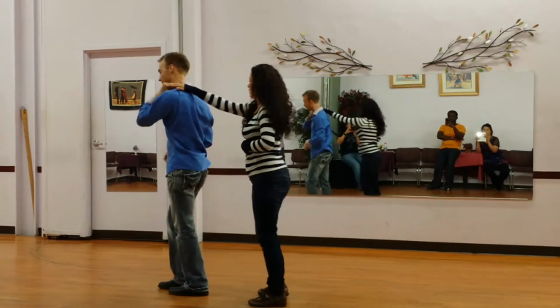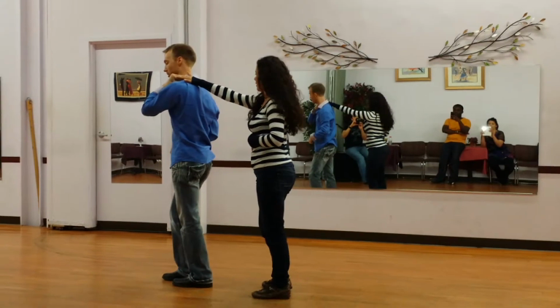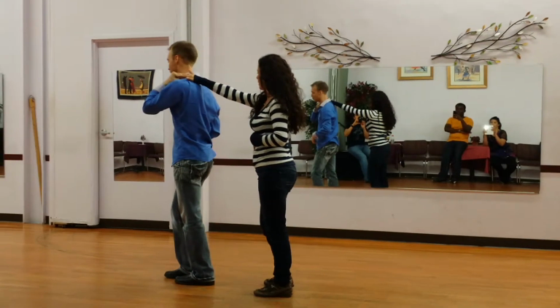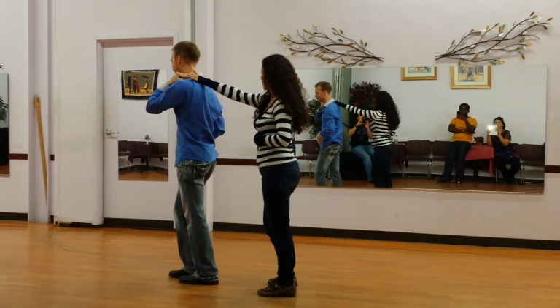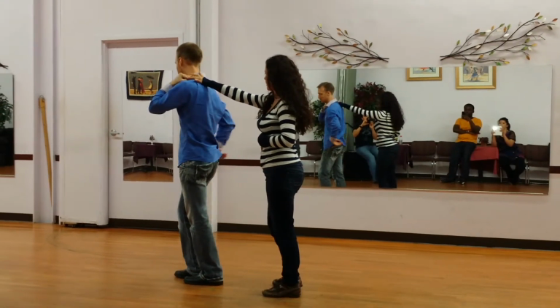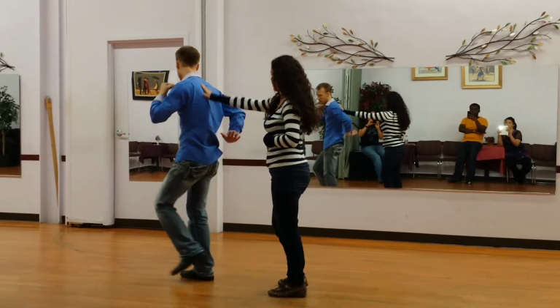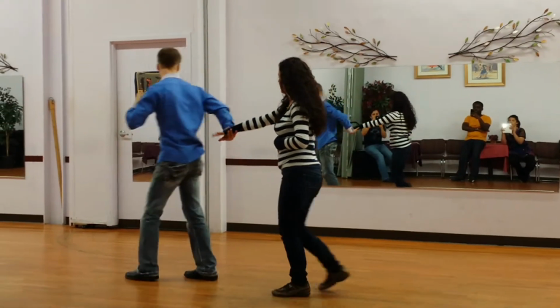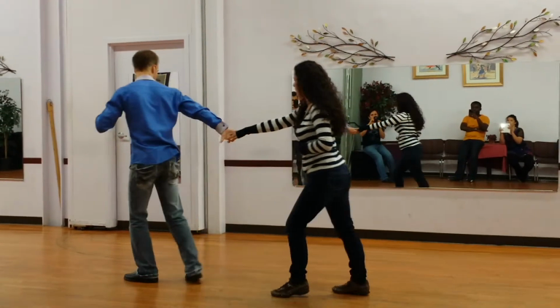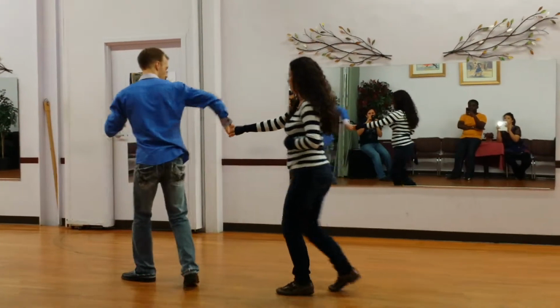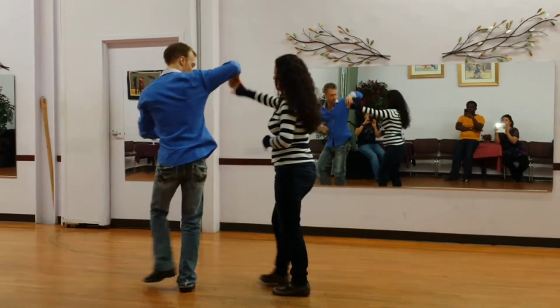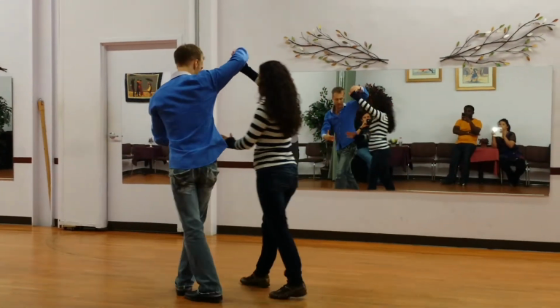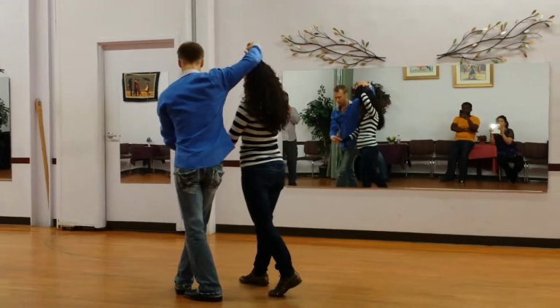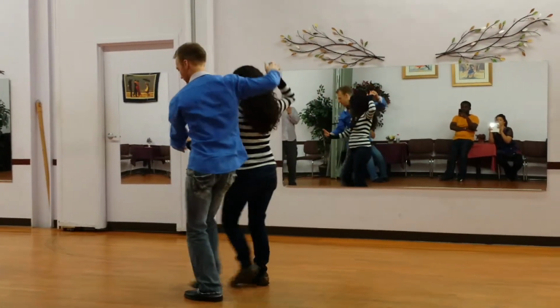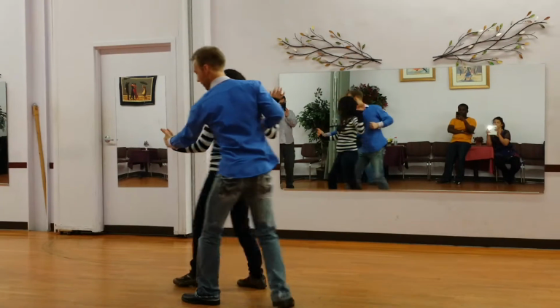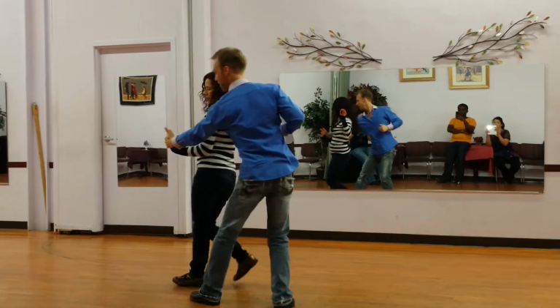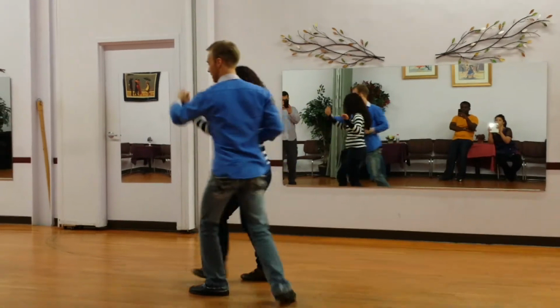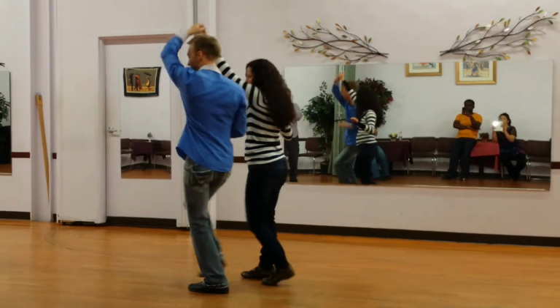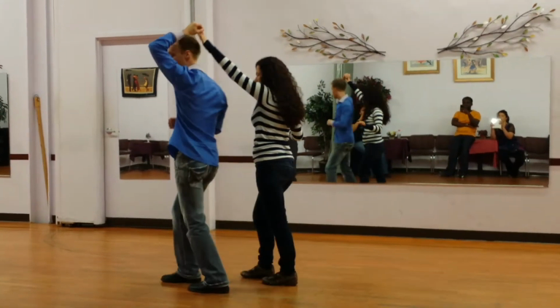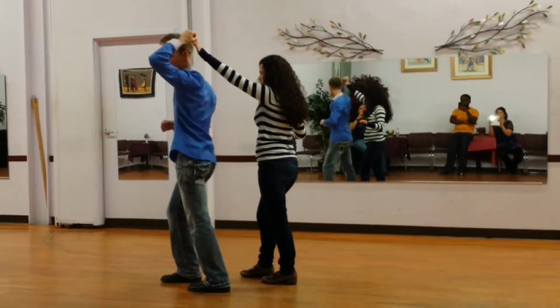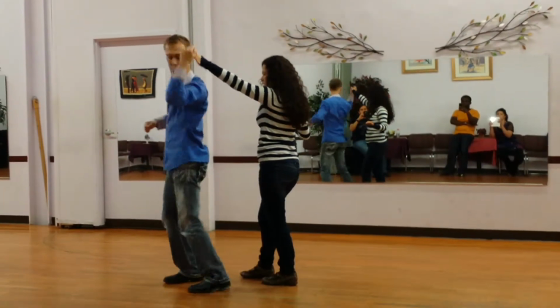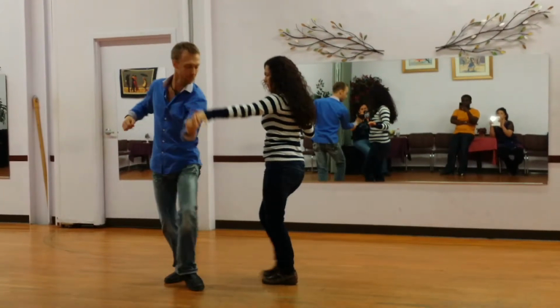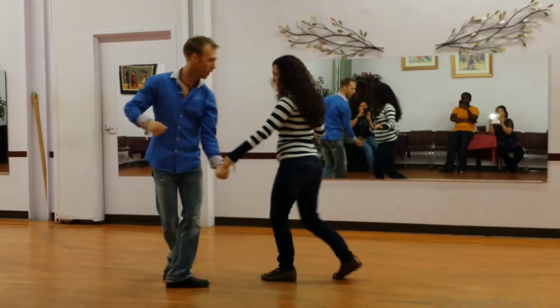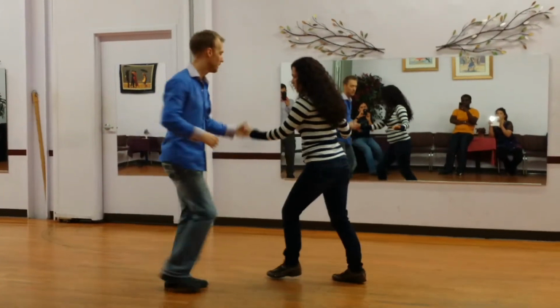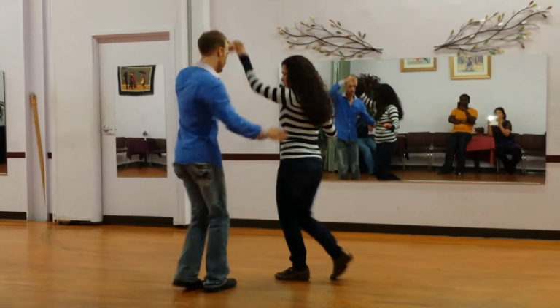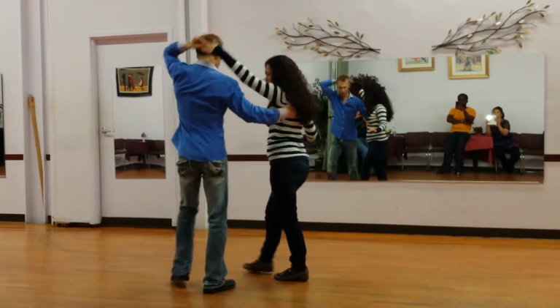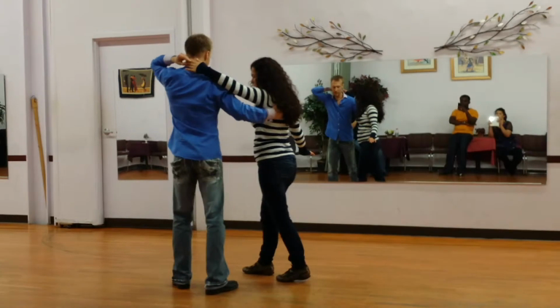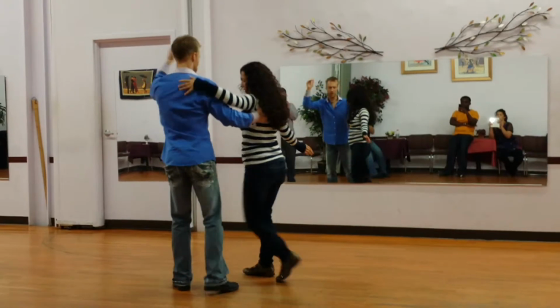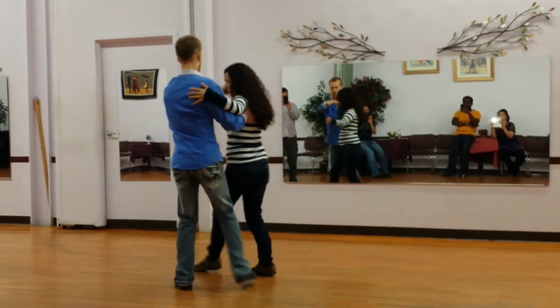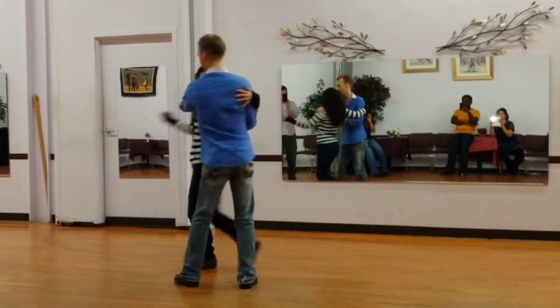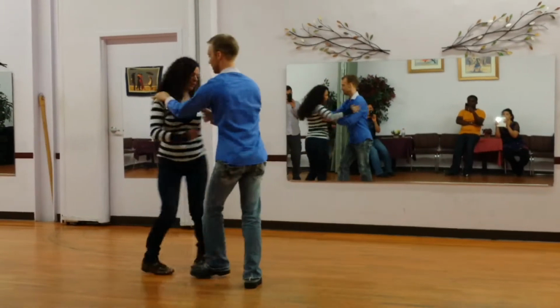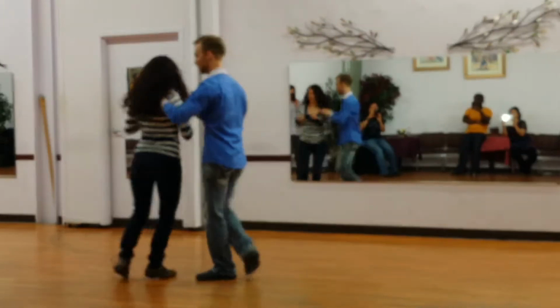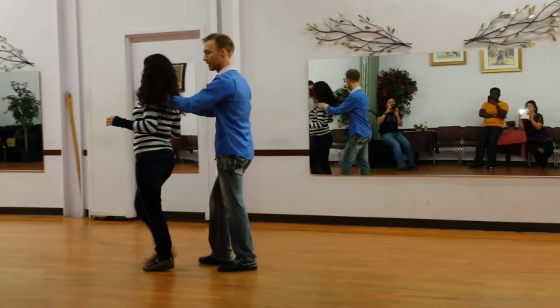I go under. Ladies, go back if the guy goes forward. One, two, three. I open the hand. Five, six. I go under. Seven. Swoop the arm. One, two, three. And shoulder turn. Five, six, seven.